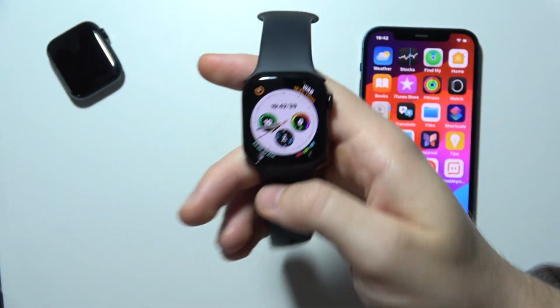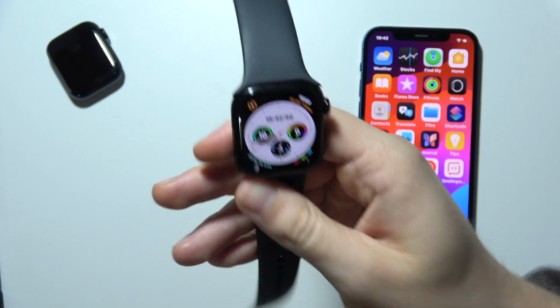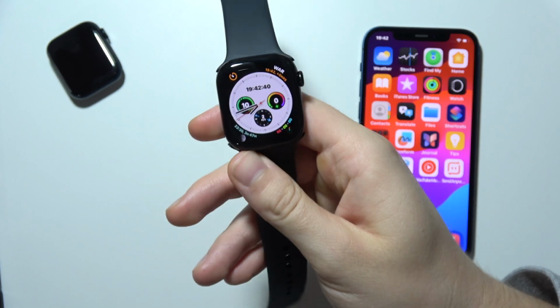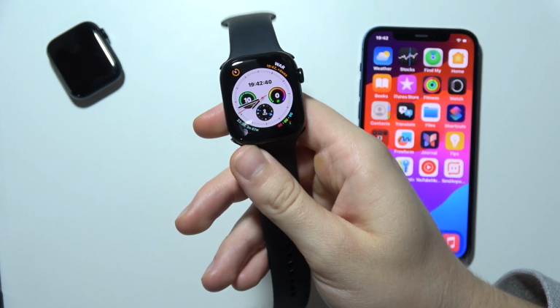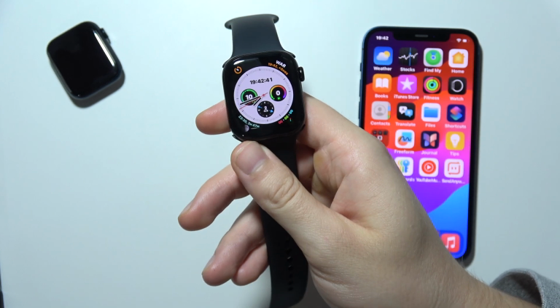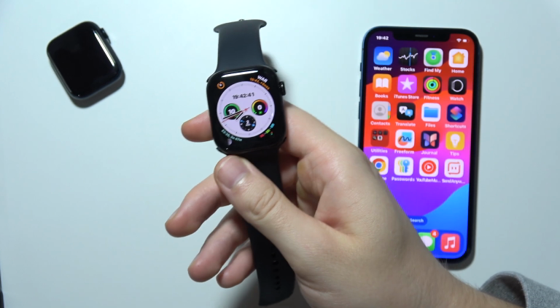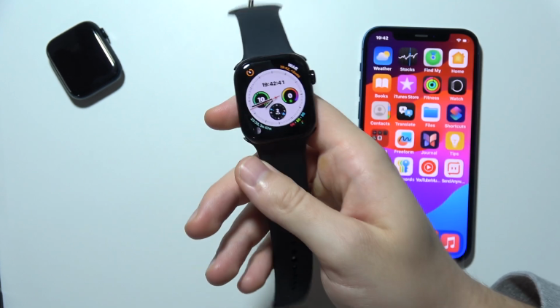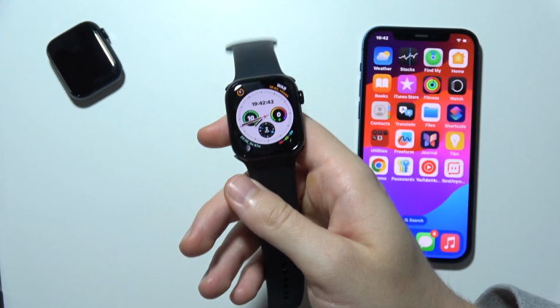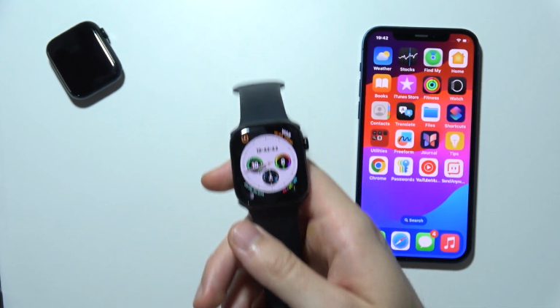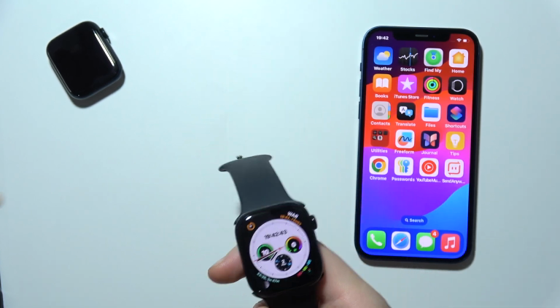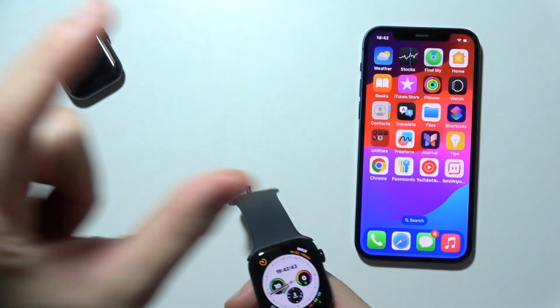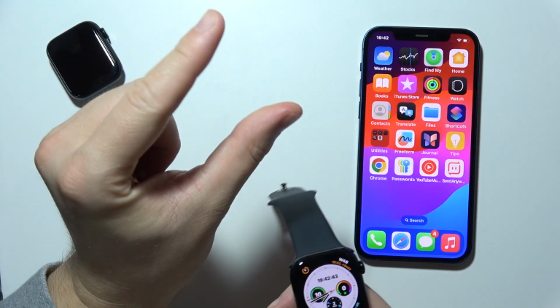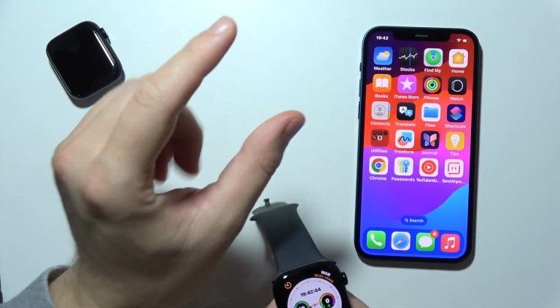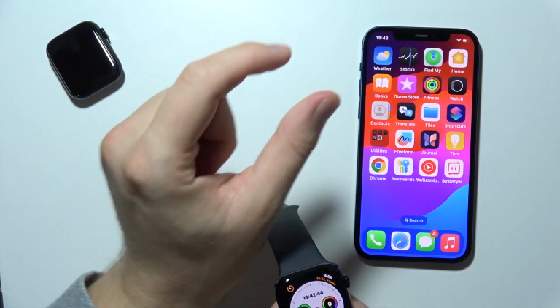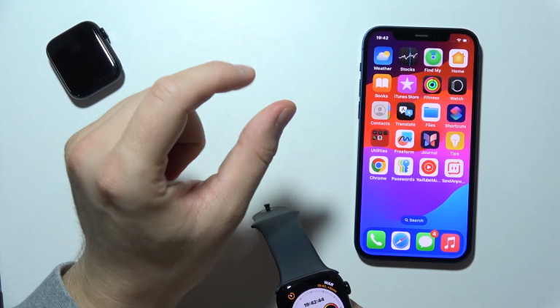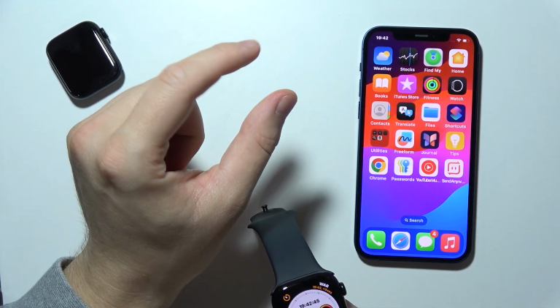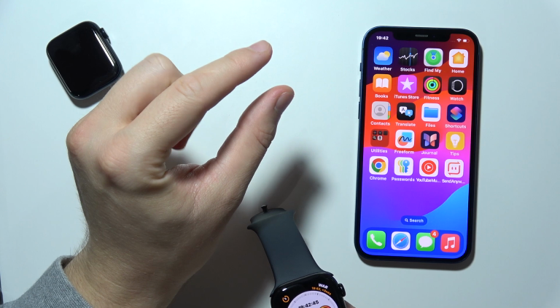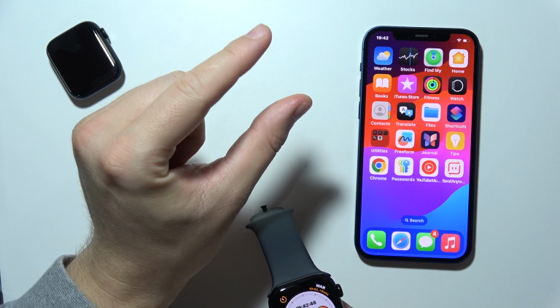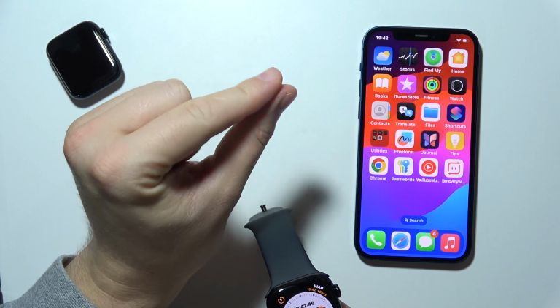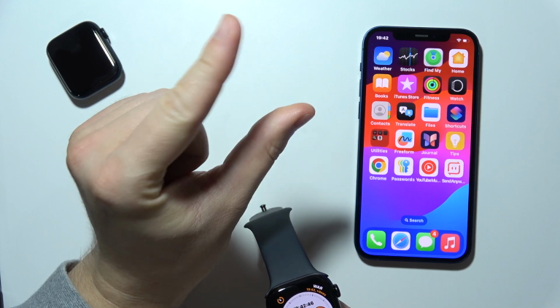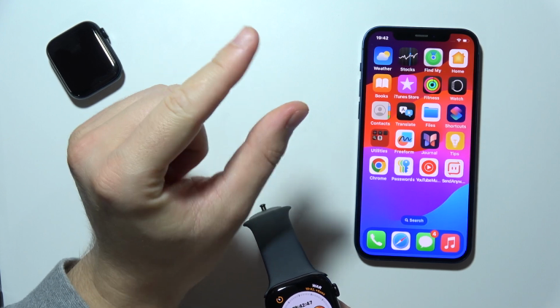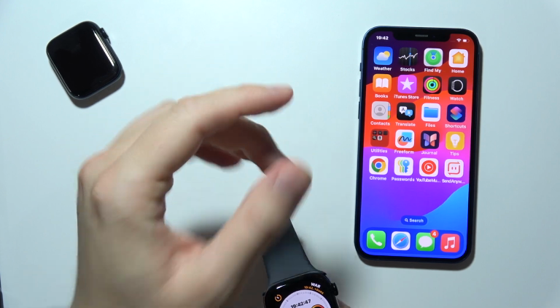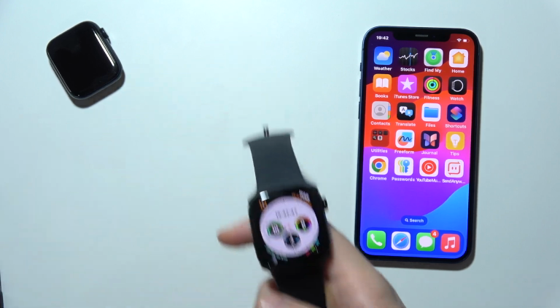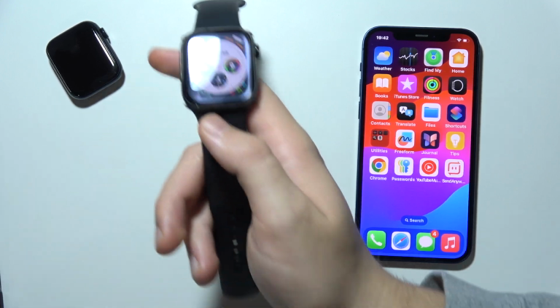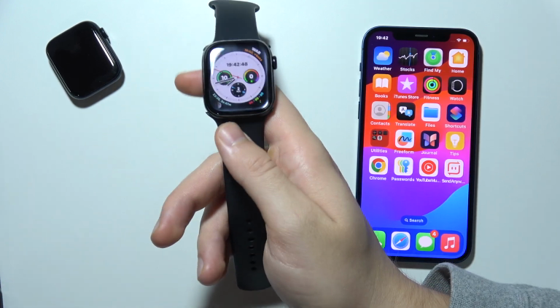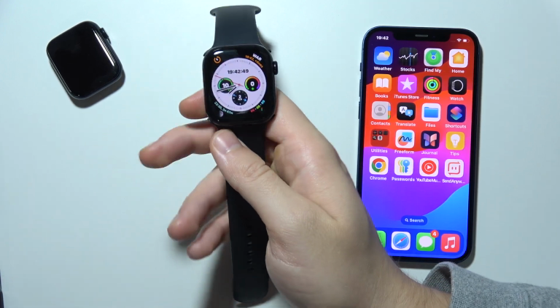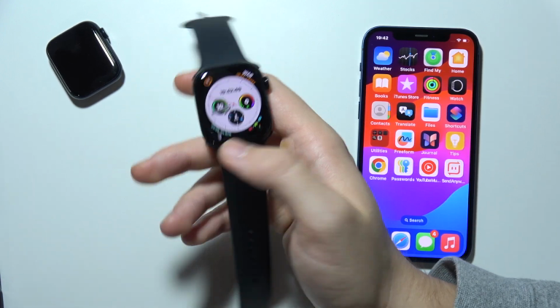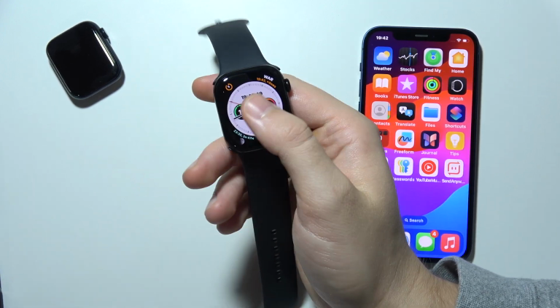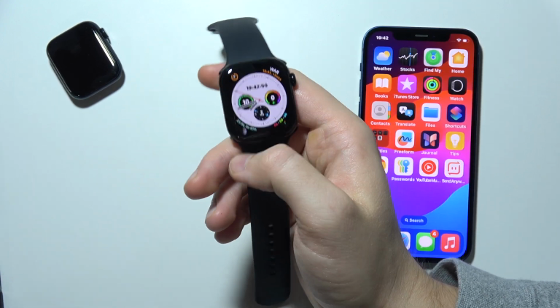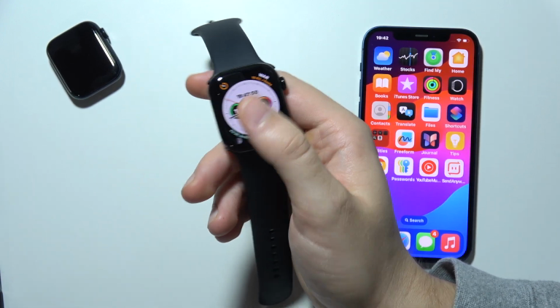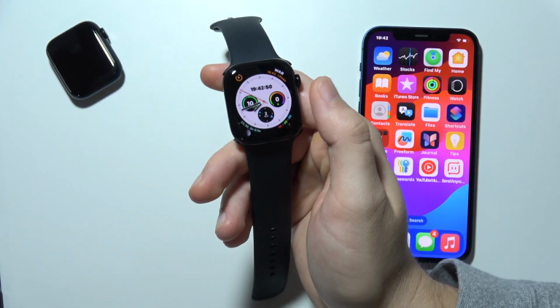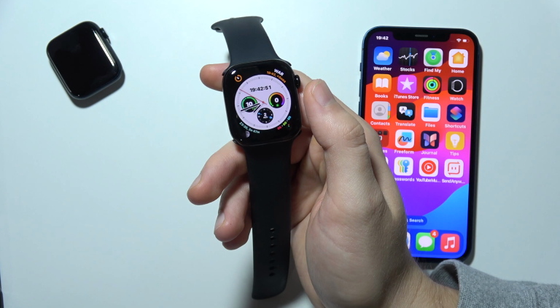To perform a double tap, you will have to tap your index finger and thumb together quickly twice. This gesture can be done on the watch face or in any app screen.